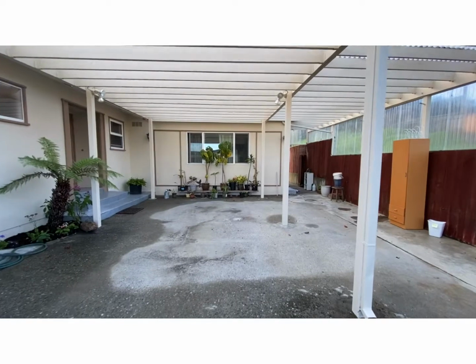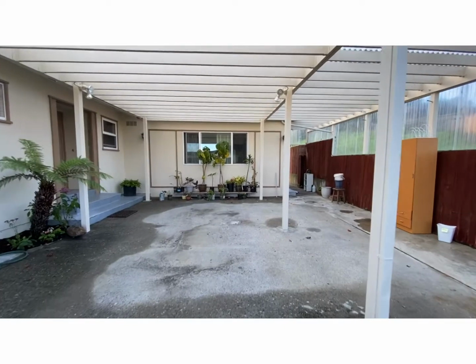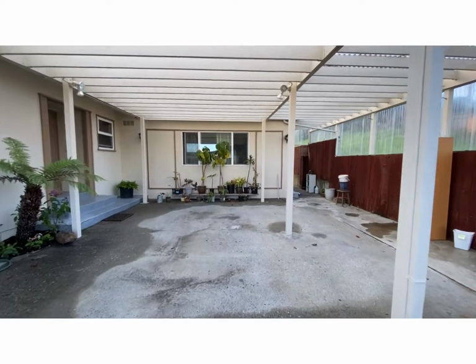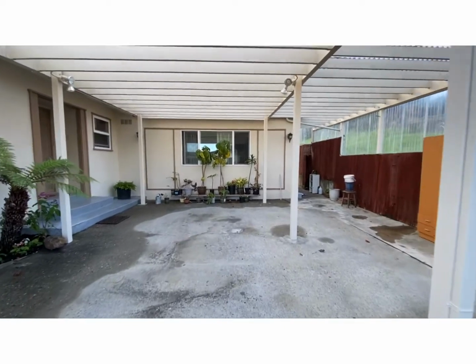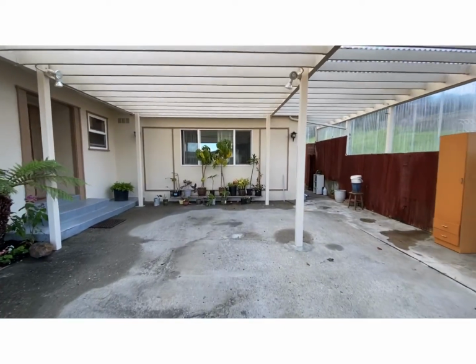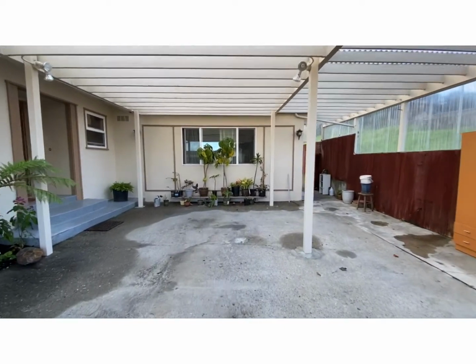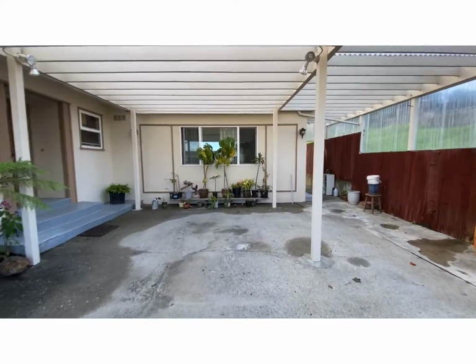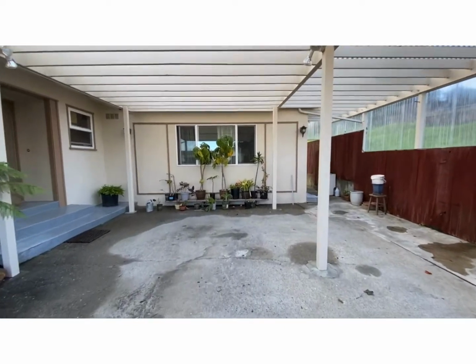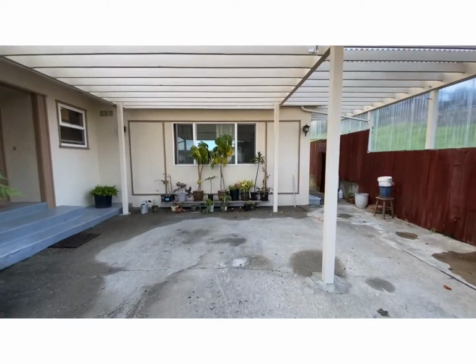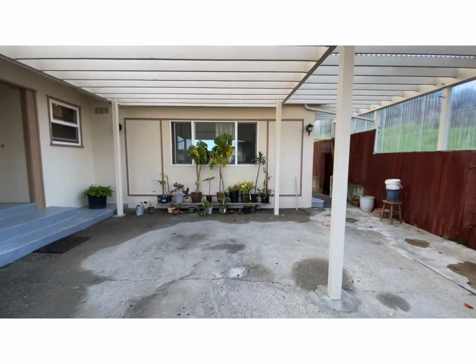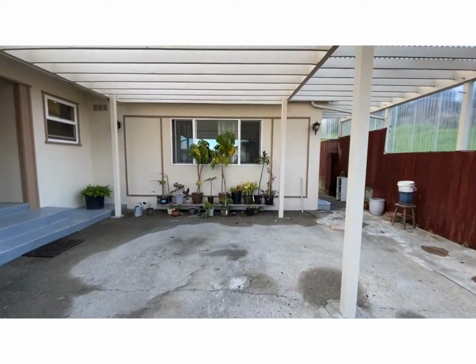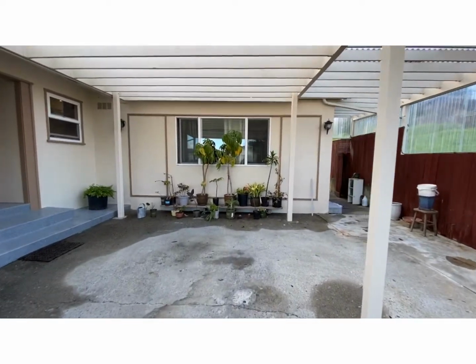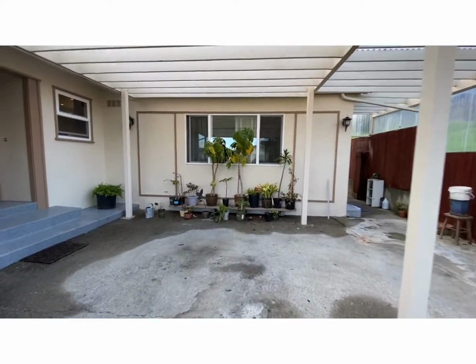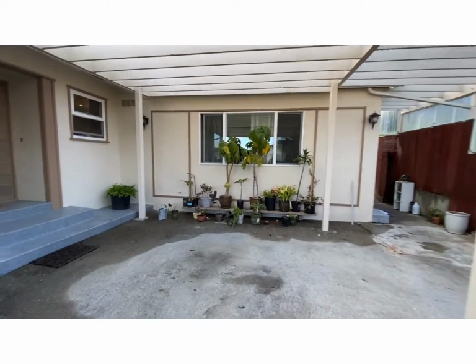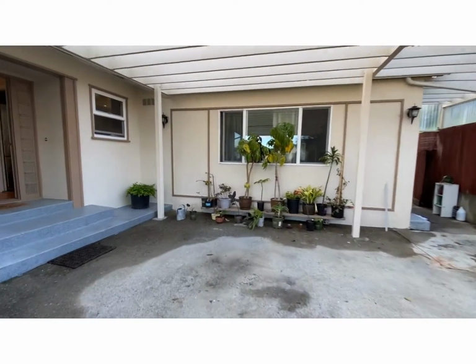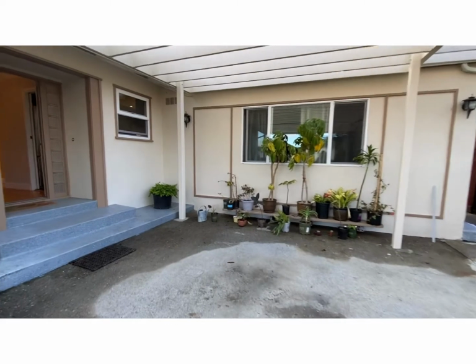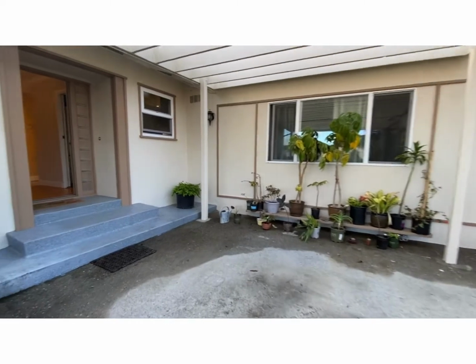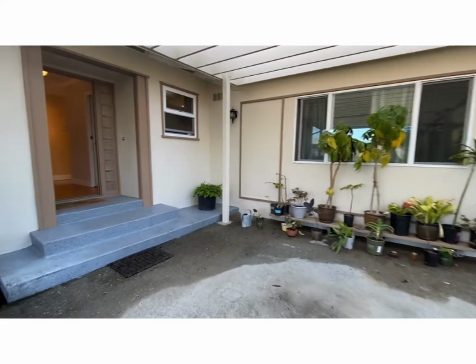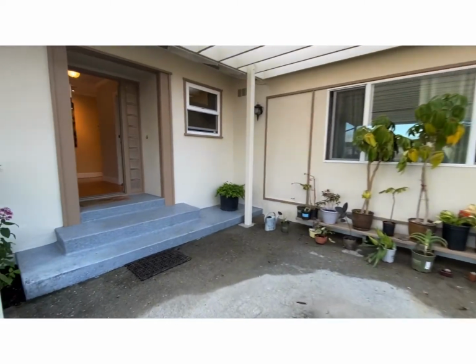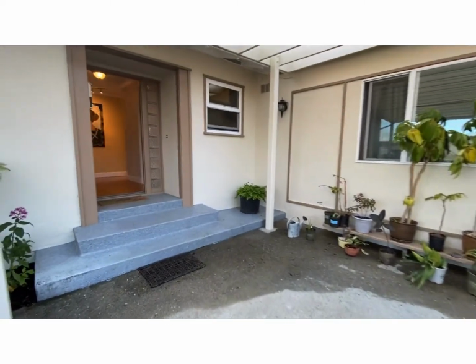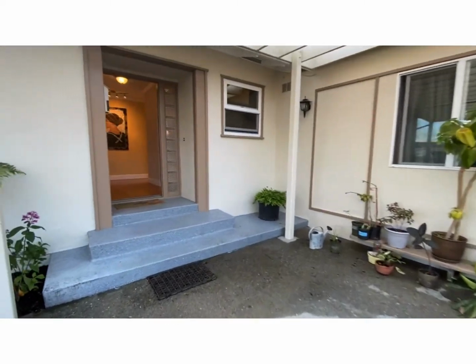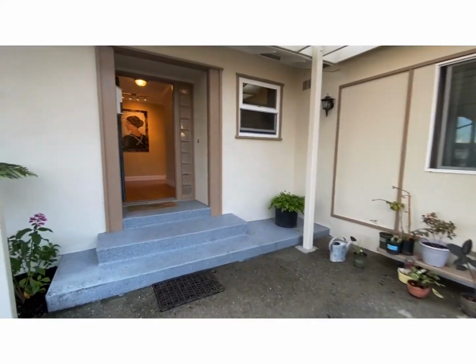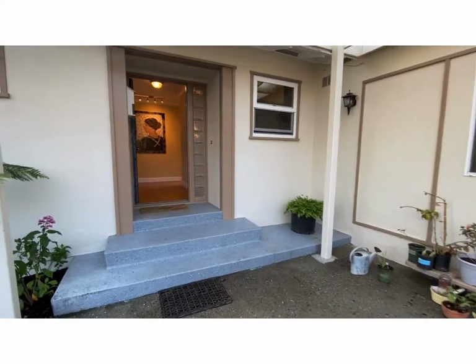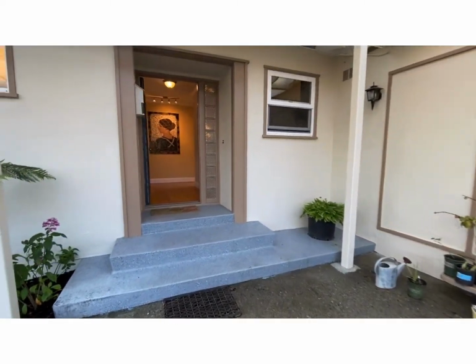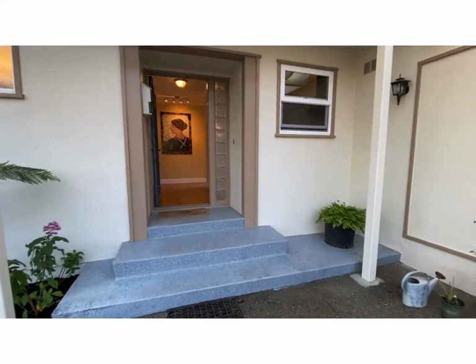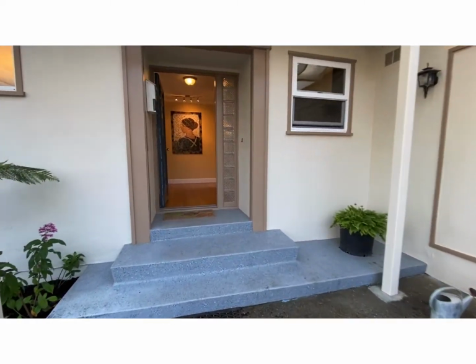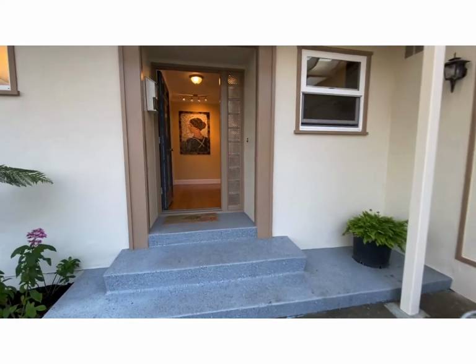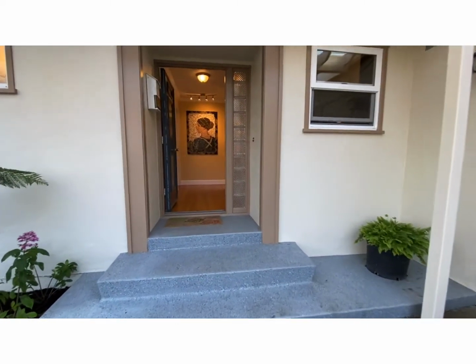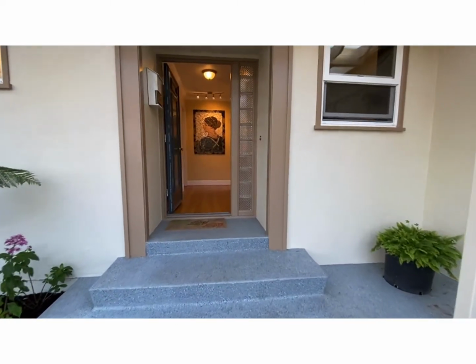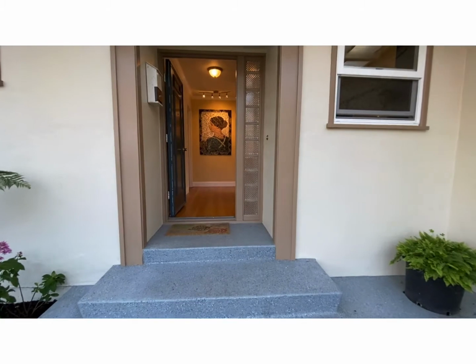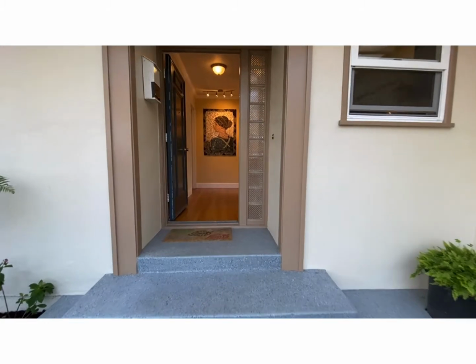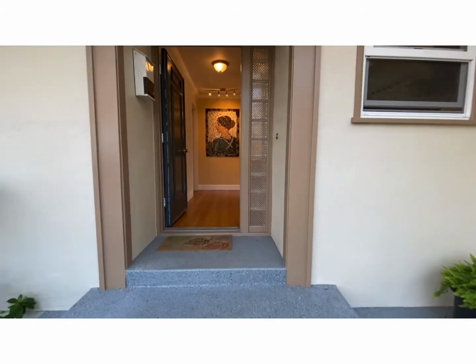Walking under the carport, to the right is access to the backyard garden, coming into the front entryway.